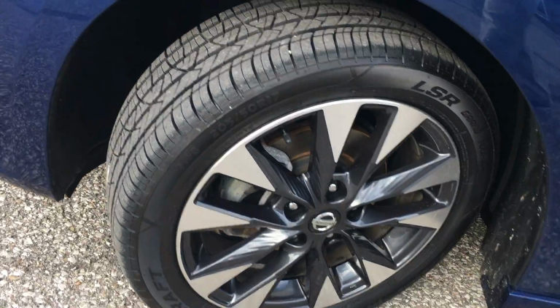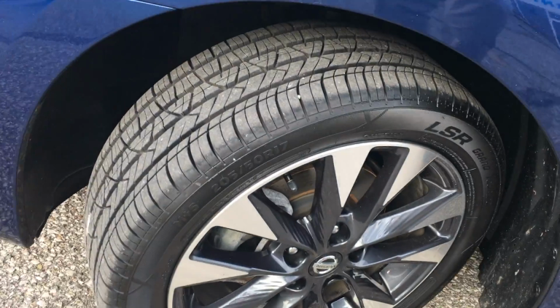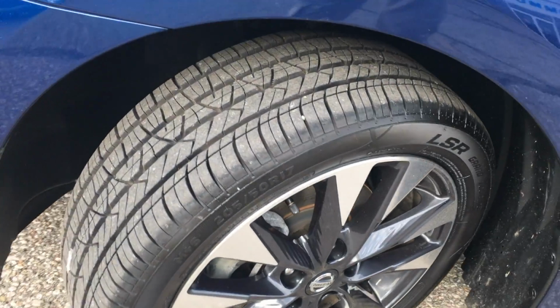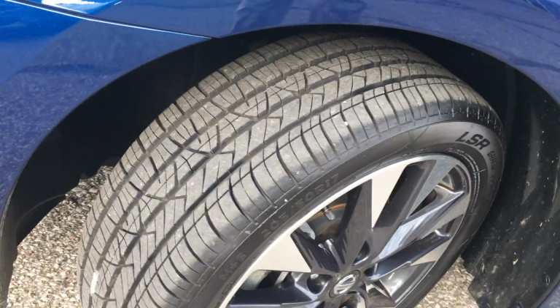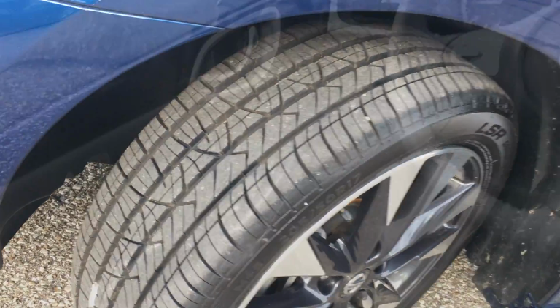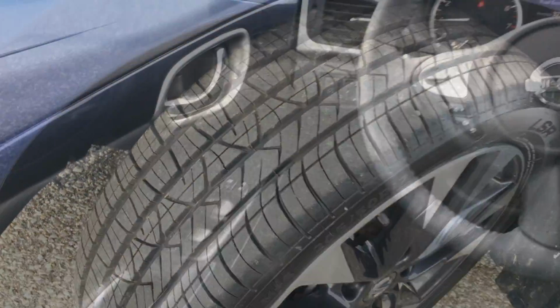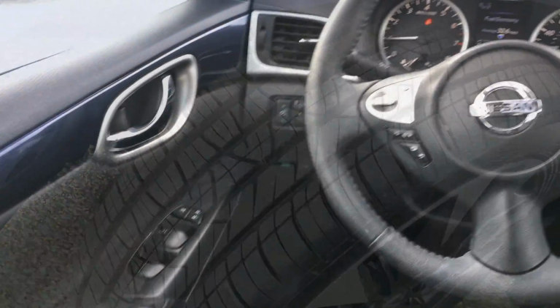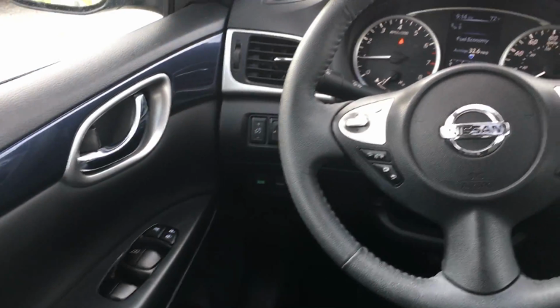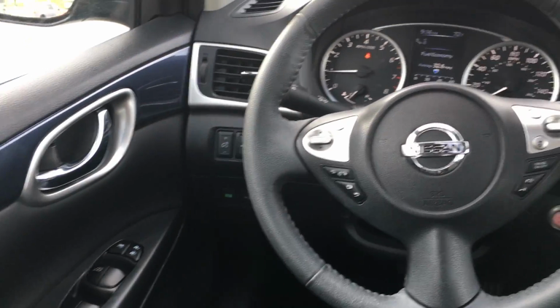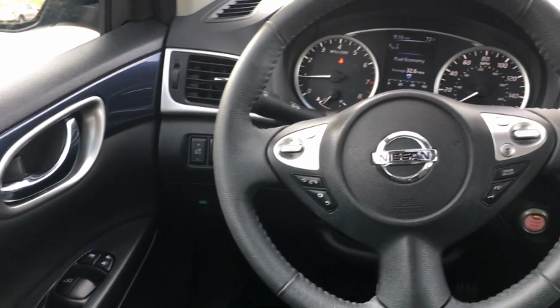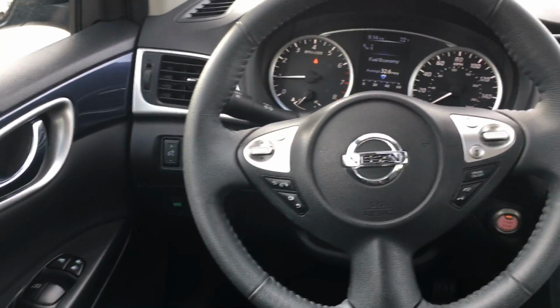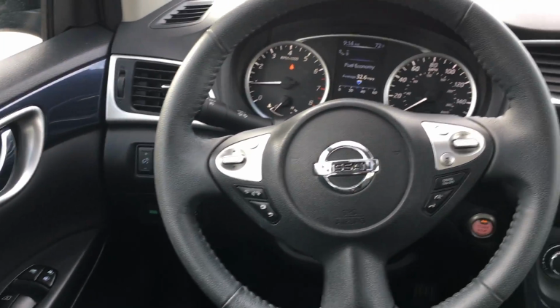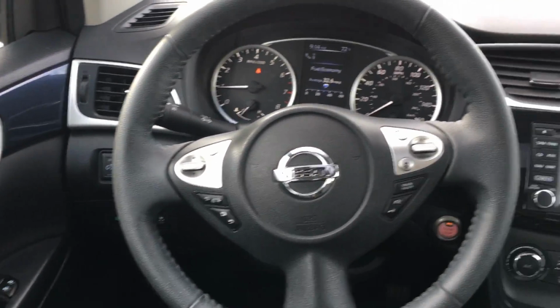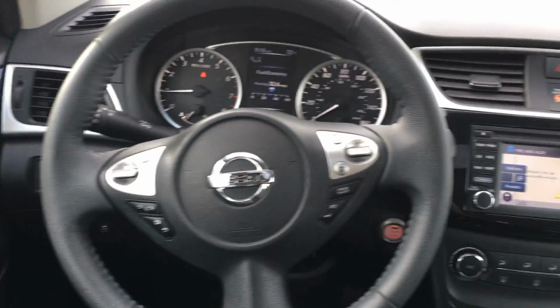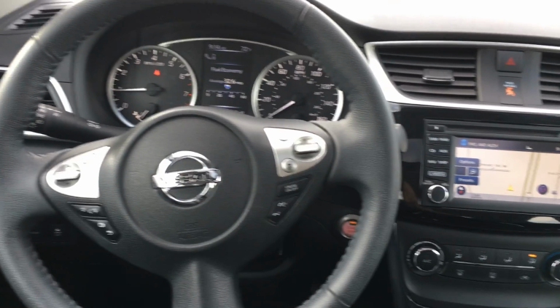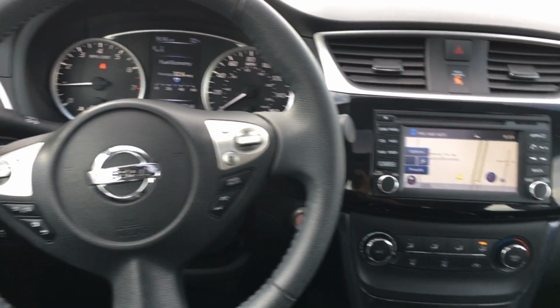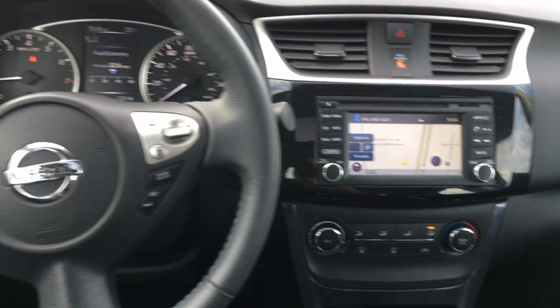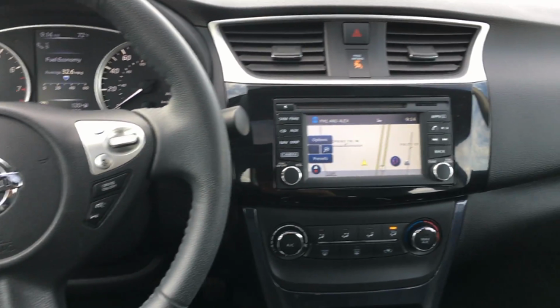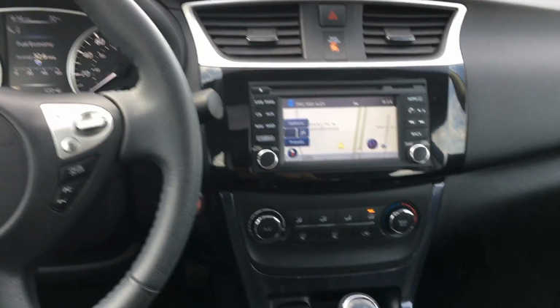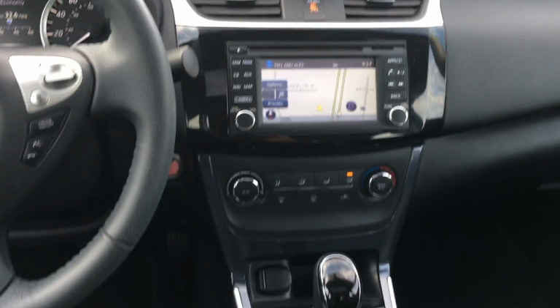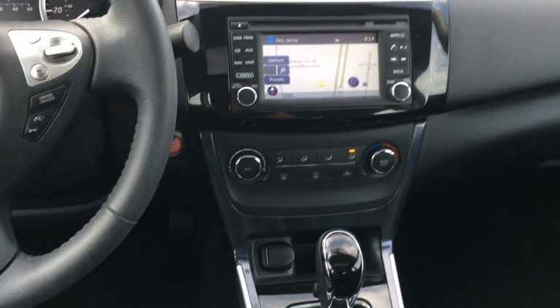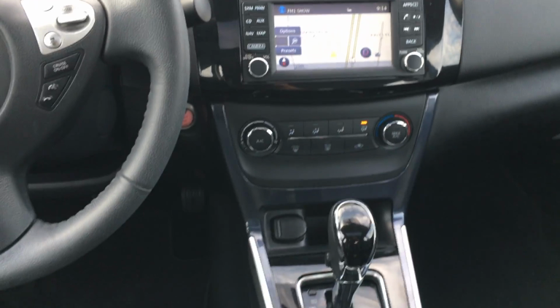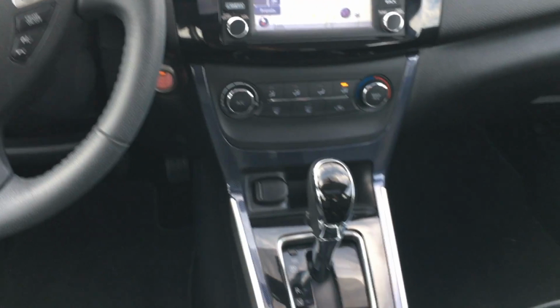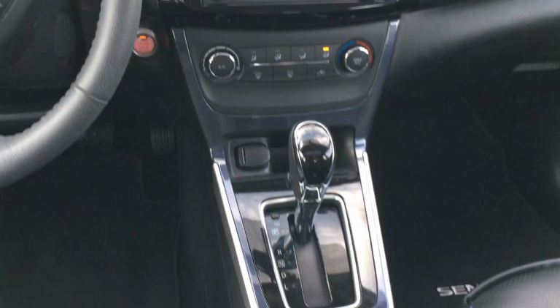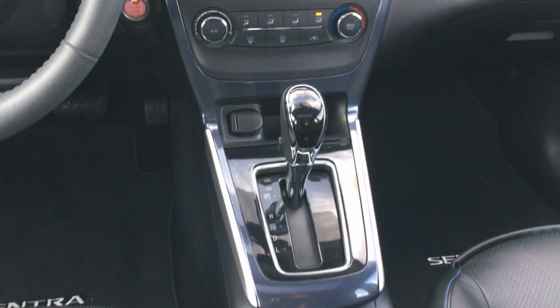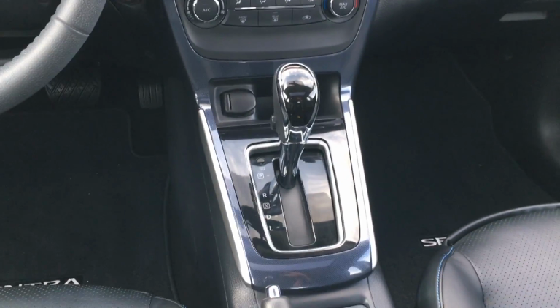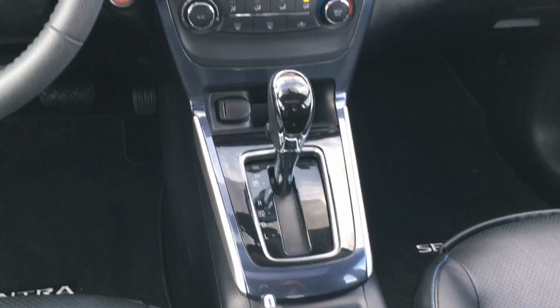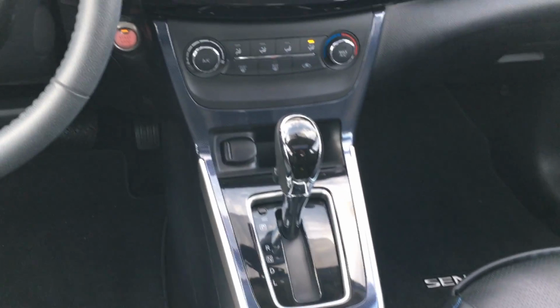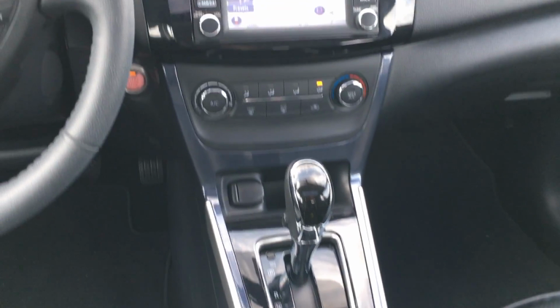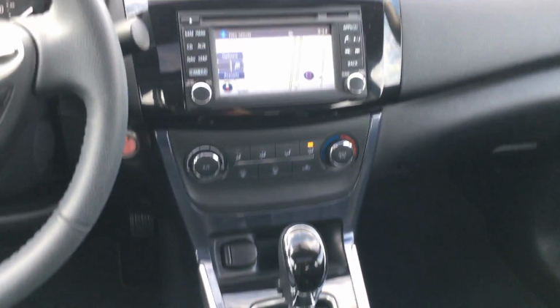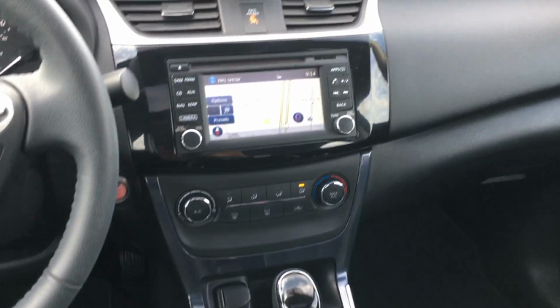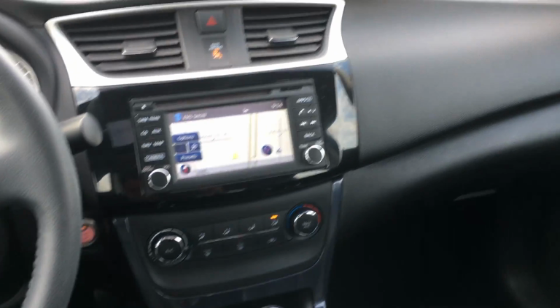It has 17-inch machined aluminum wheels and tires that are like new. It's got Bluetooth and audio controls on the steering wheel, and a non-smoker leather interior.